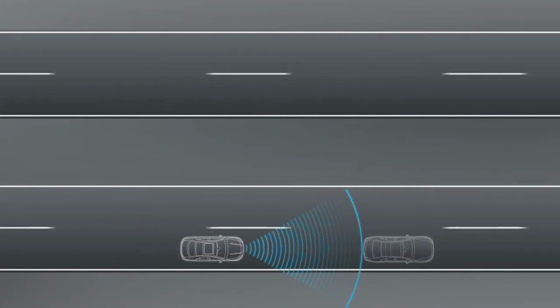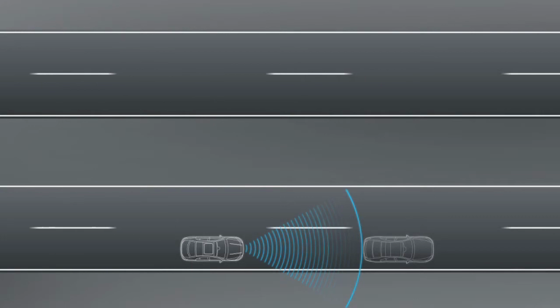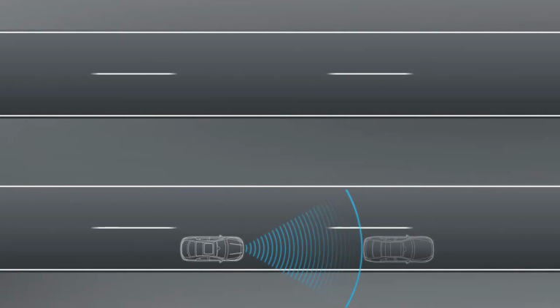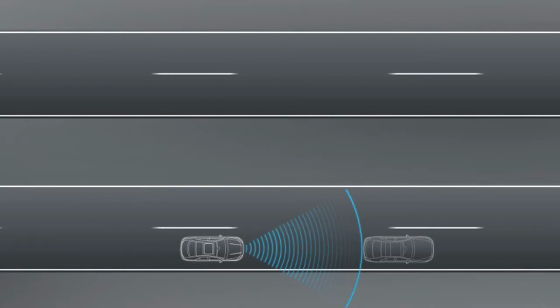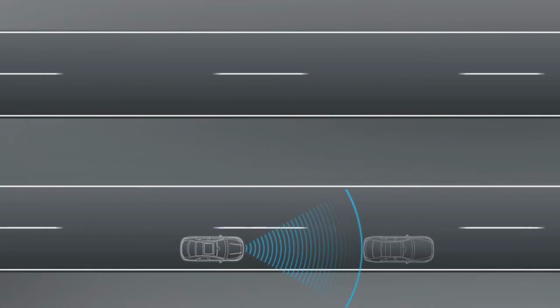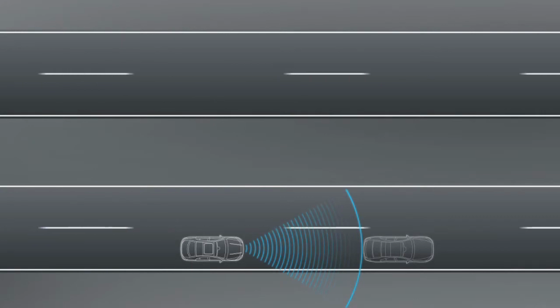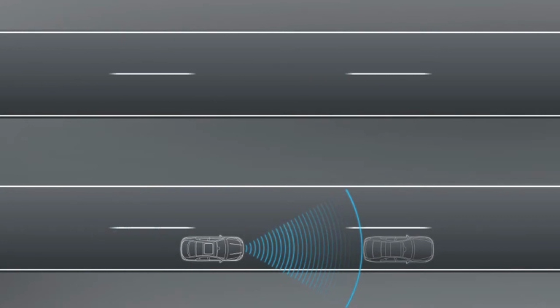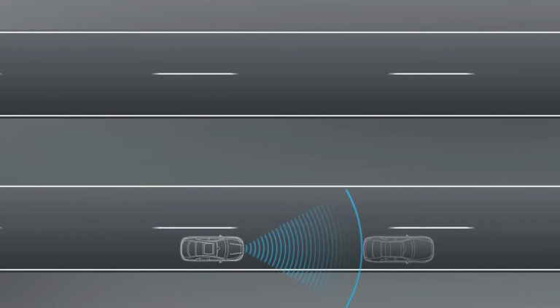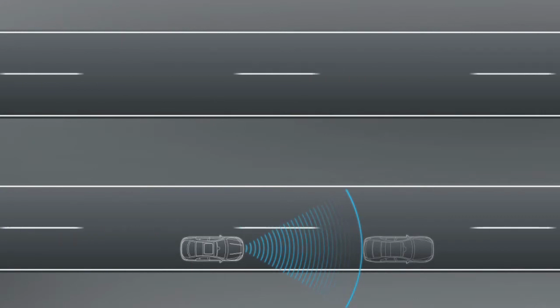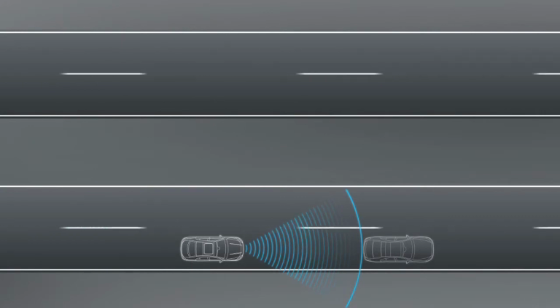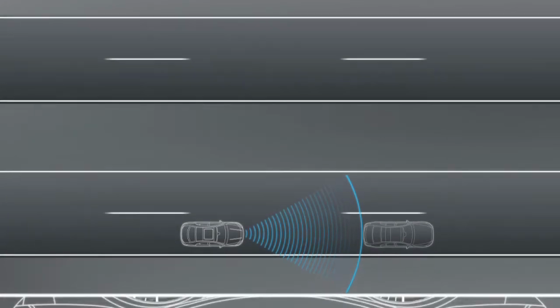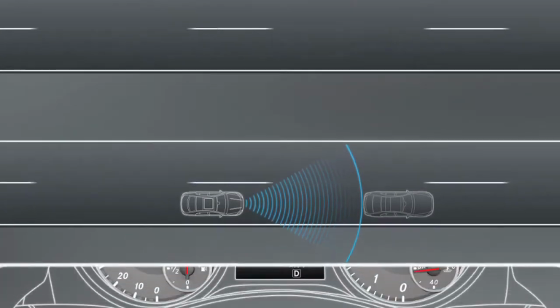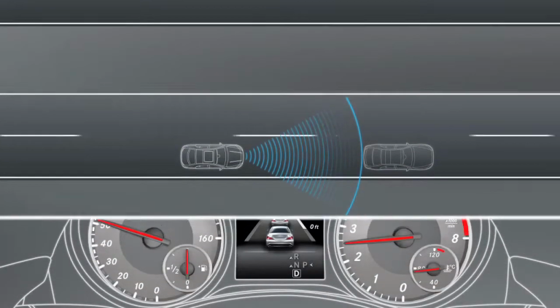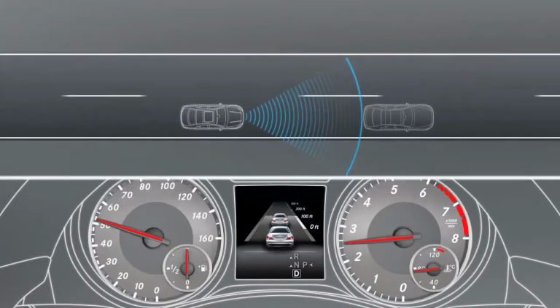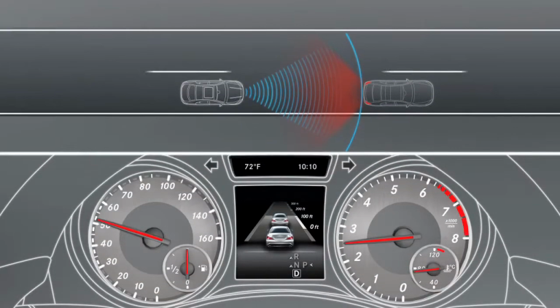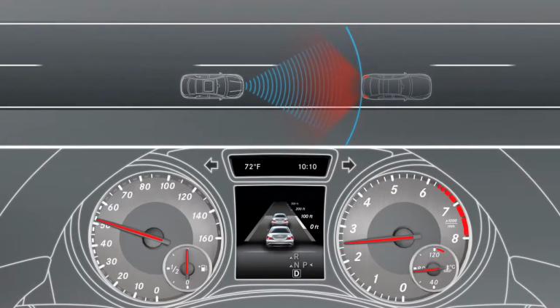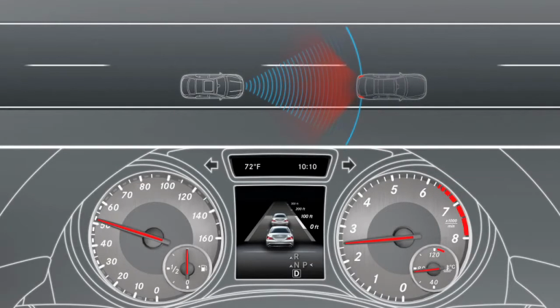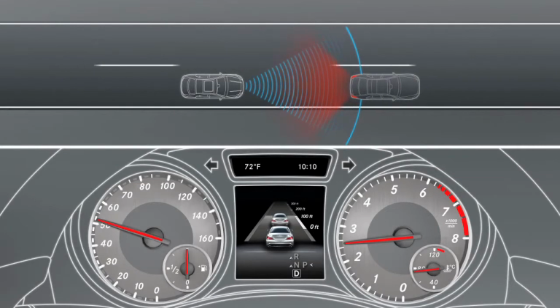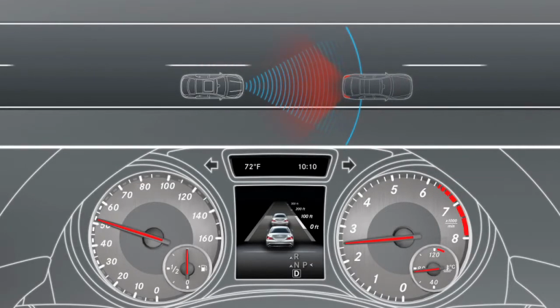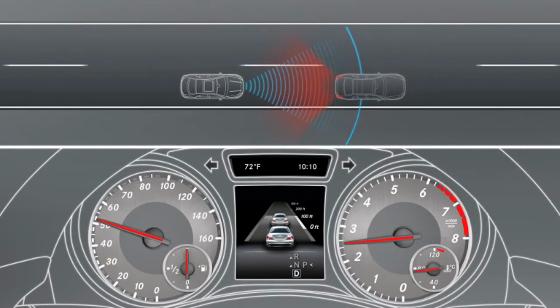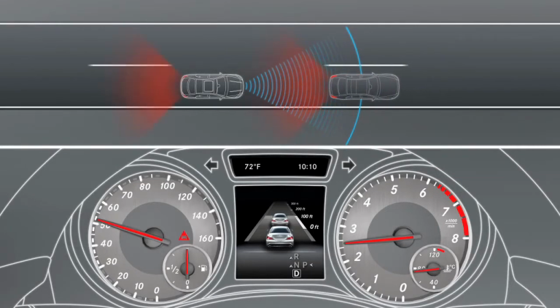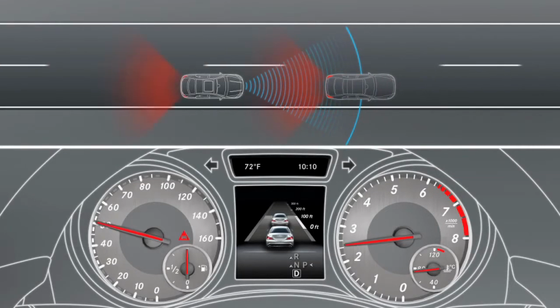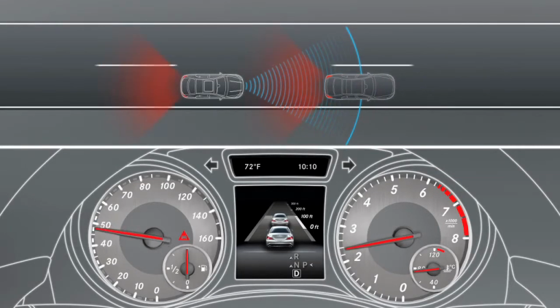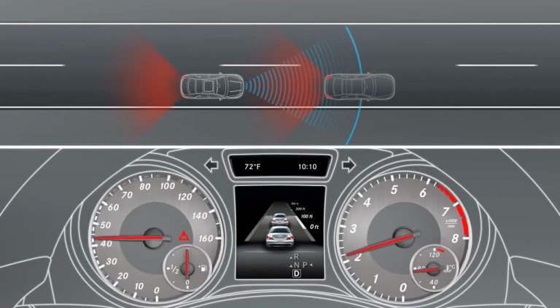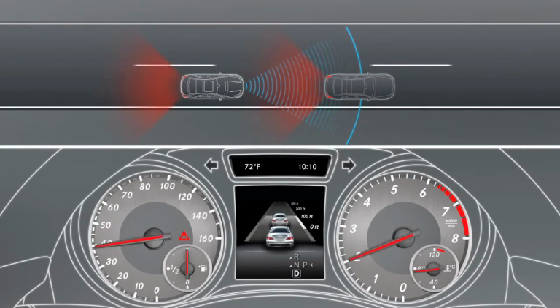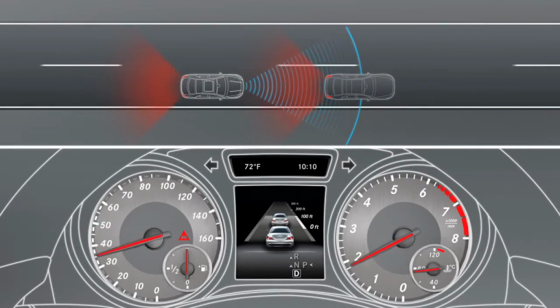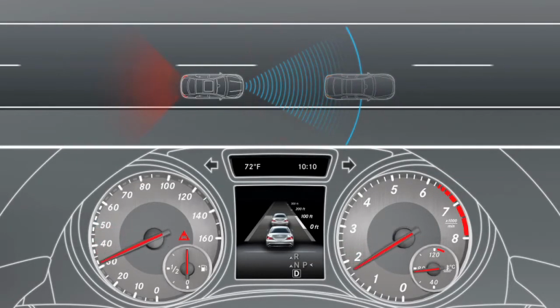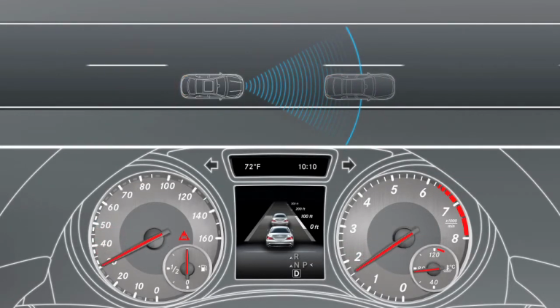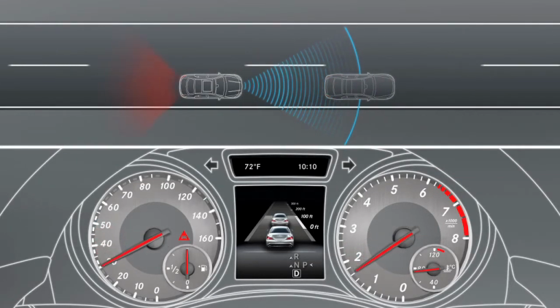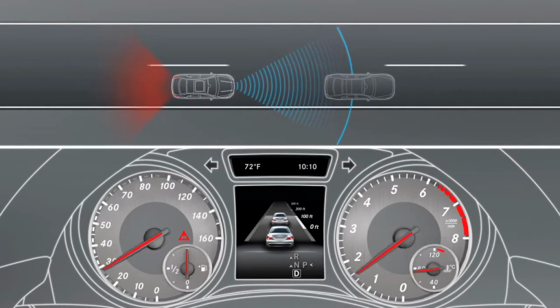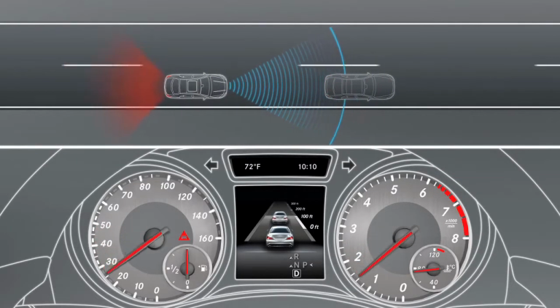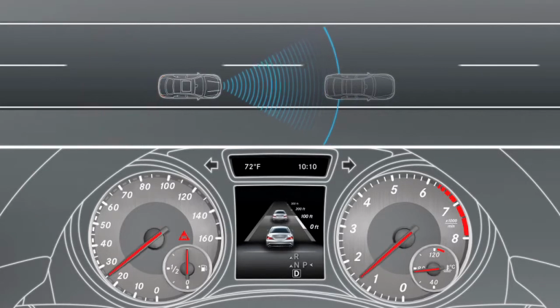If the road and traffic conditions require stronger manual braking, the system gives a visual and audible warning. Brake to avoid a collision.